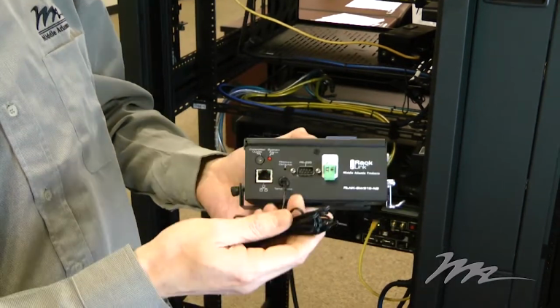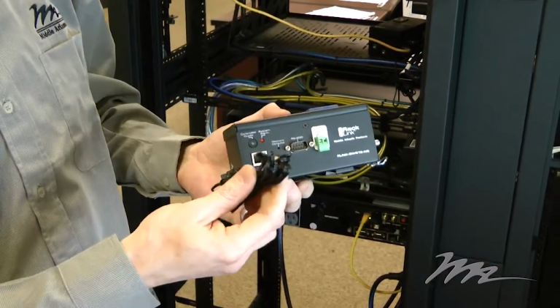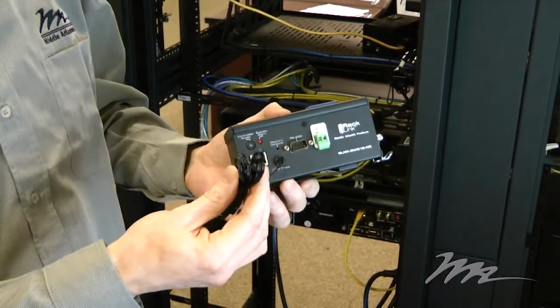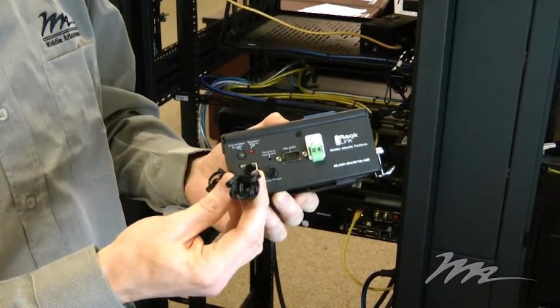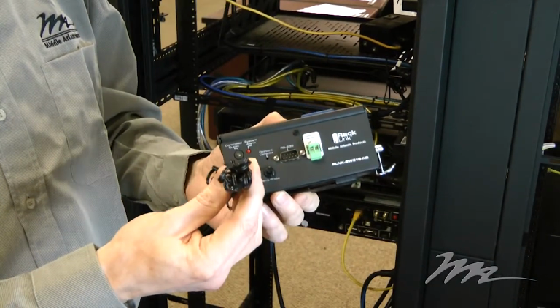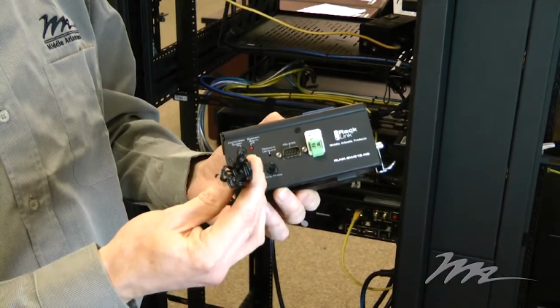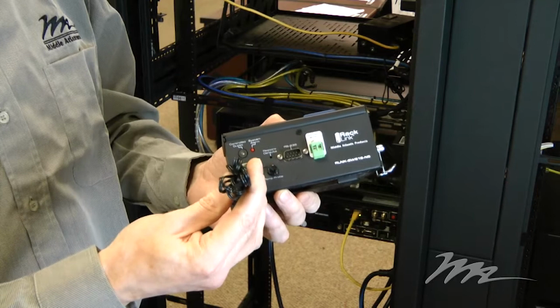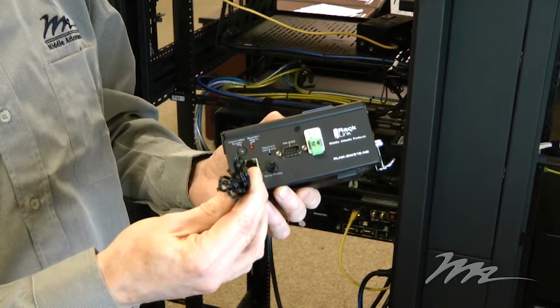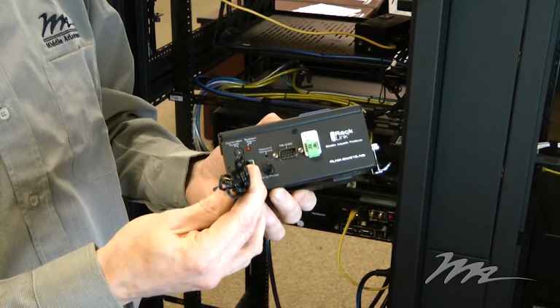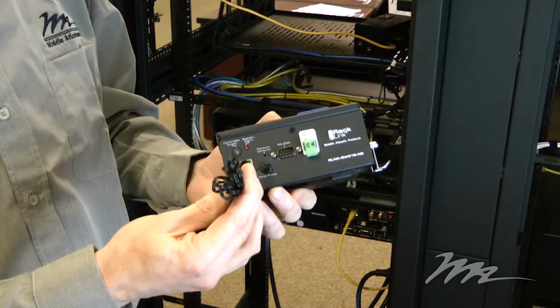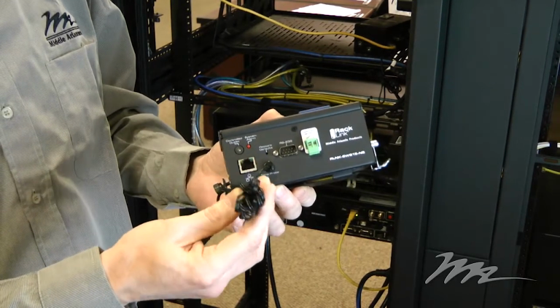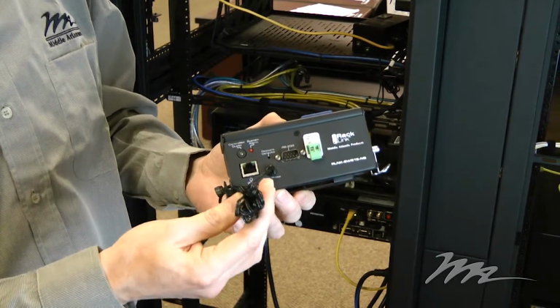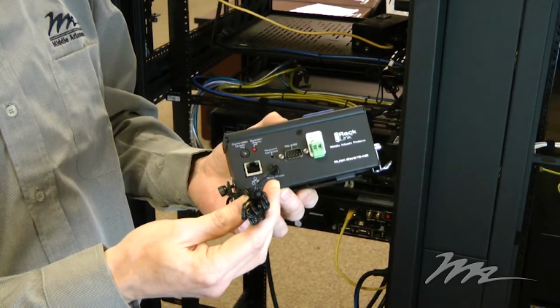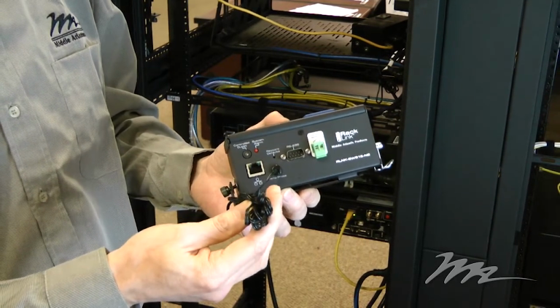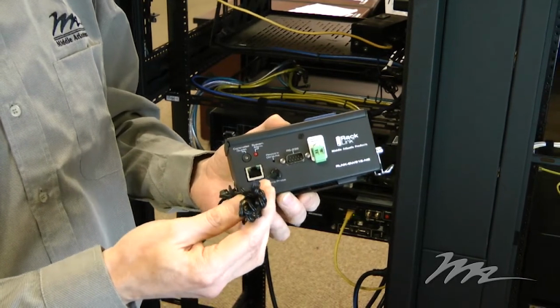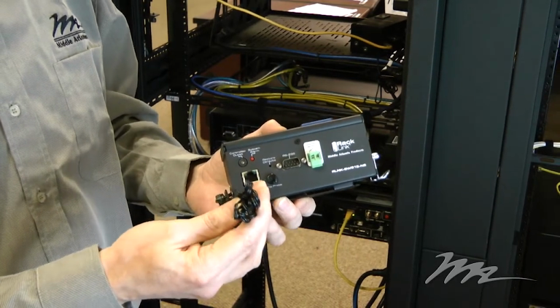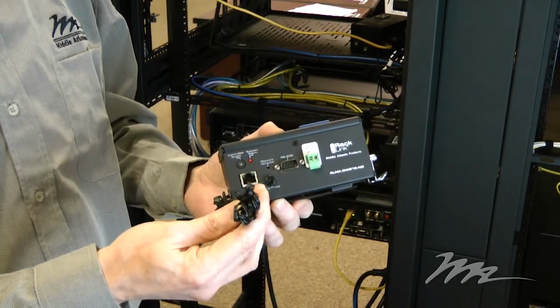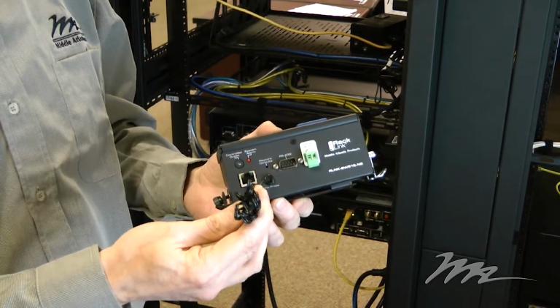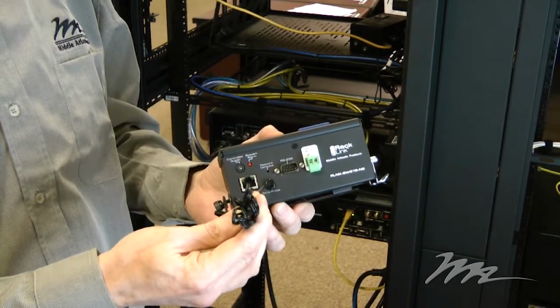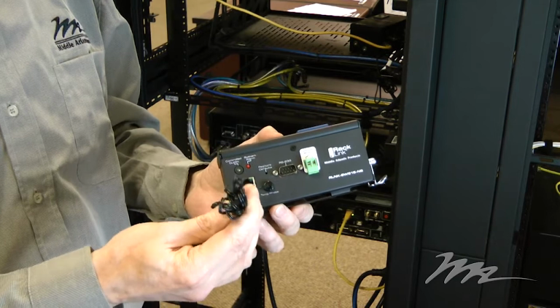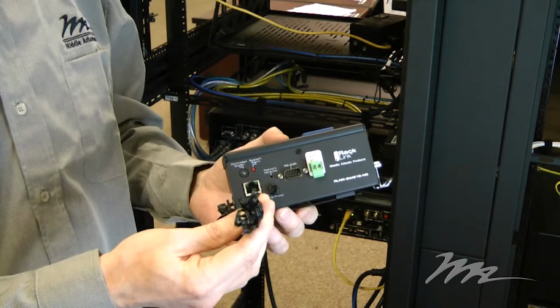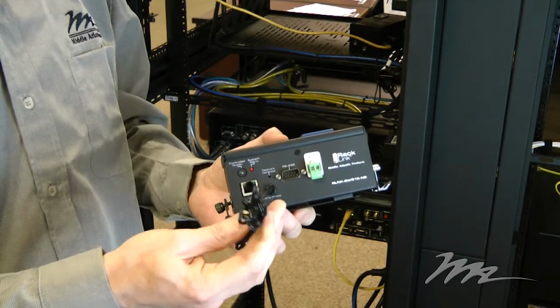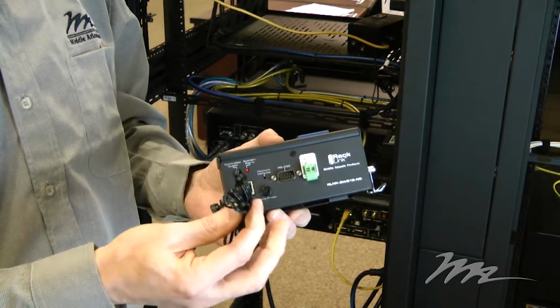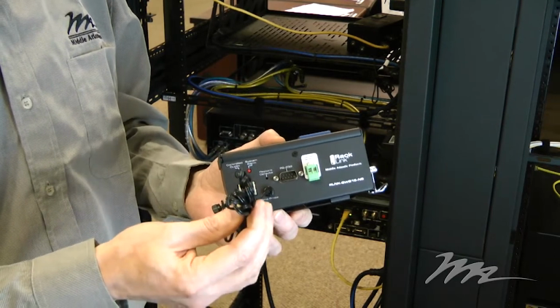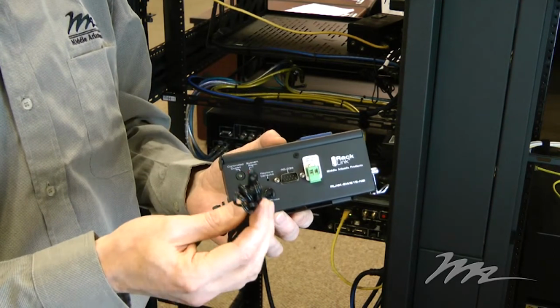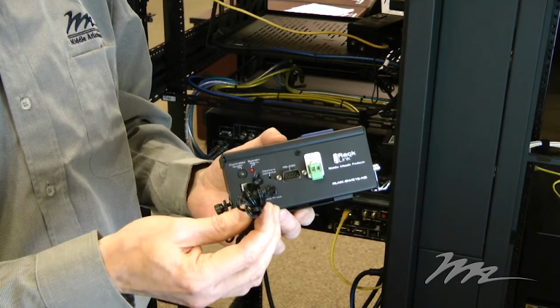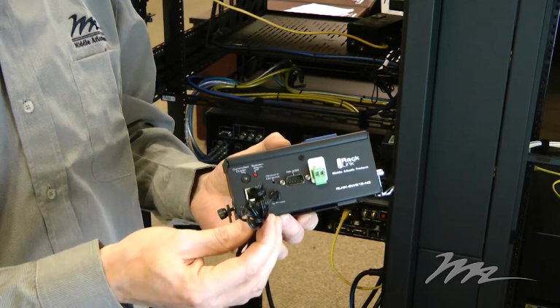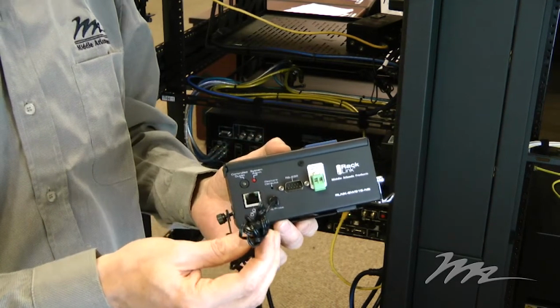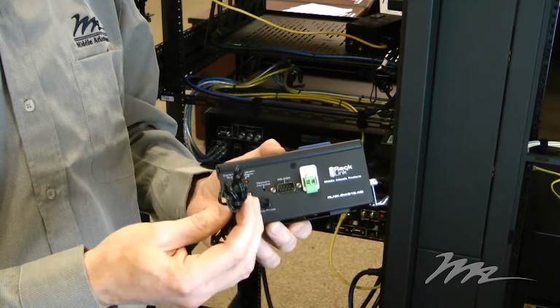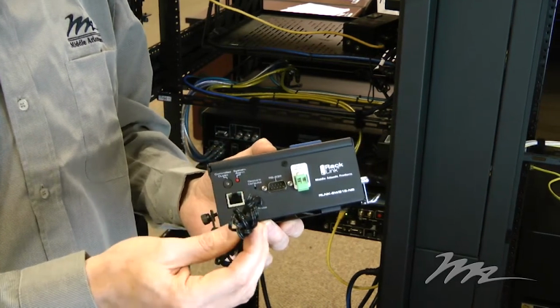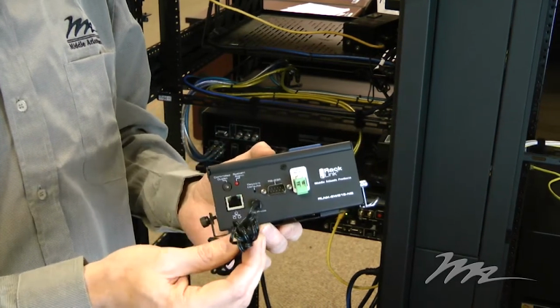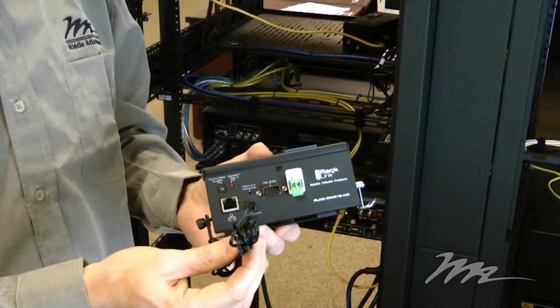Same as the rack mount version, it comes with an integrated thermistor on a nine-foot cord that allows you to monitor temperature within the rack environment, and lets you place the thermistor itself at the appropriate place within the rack.